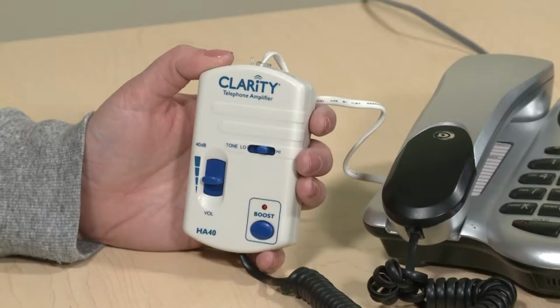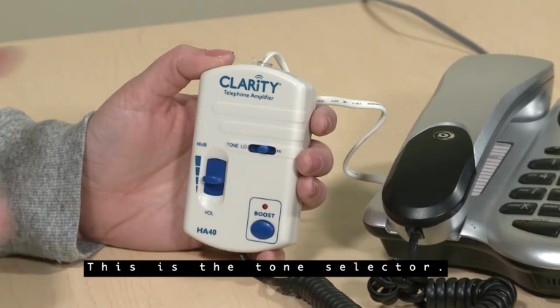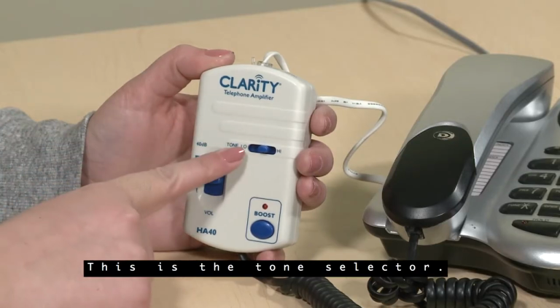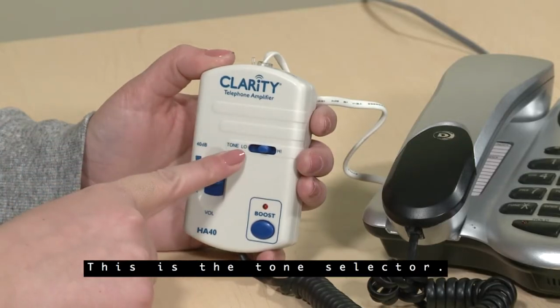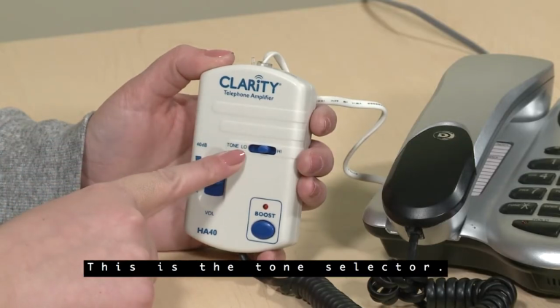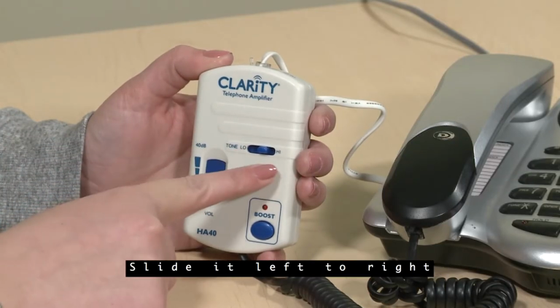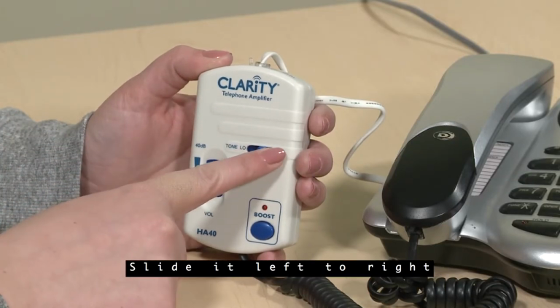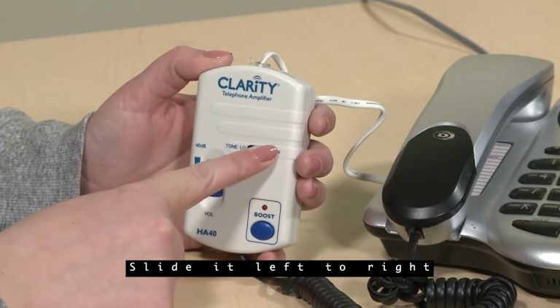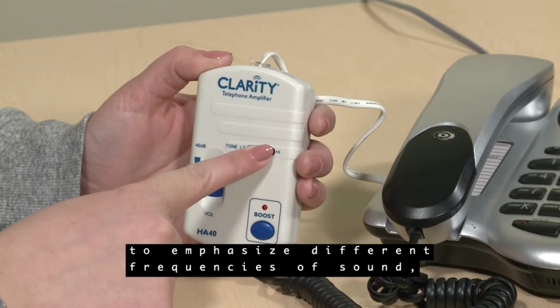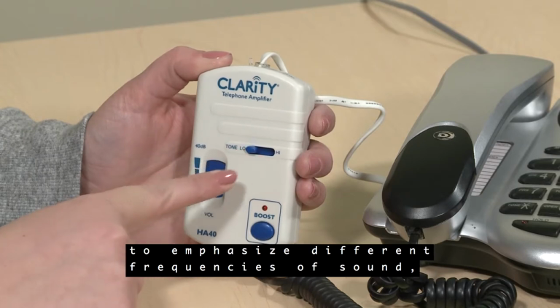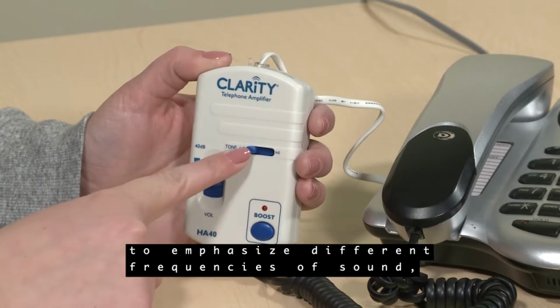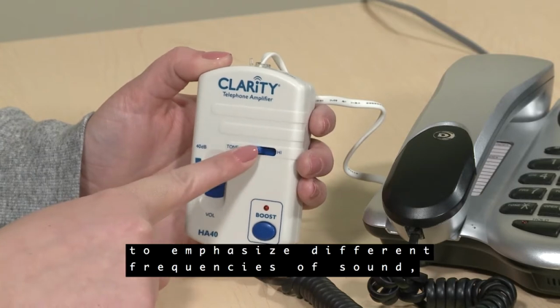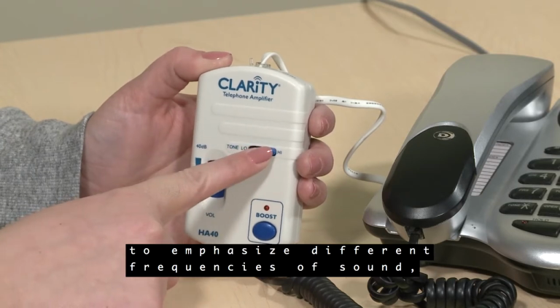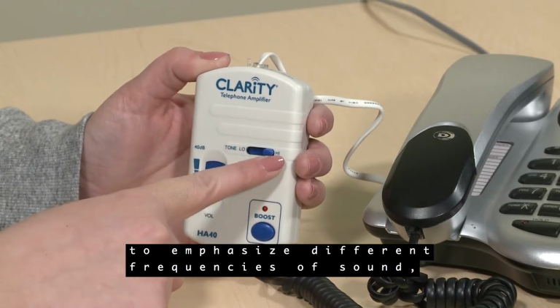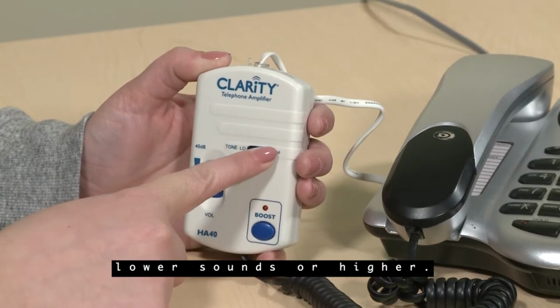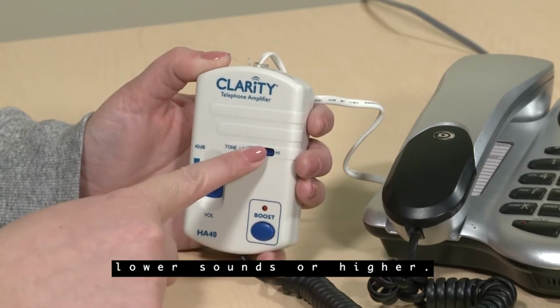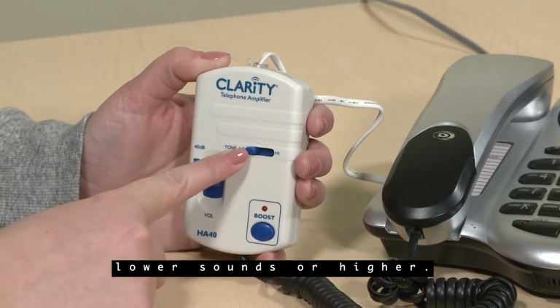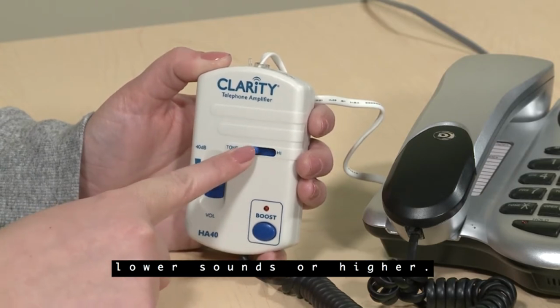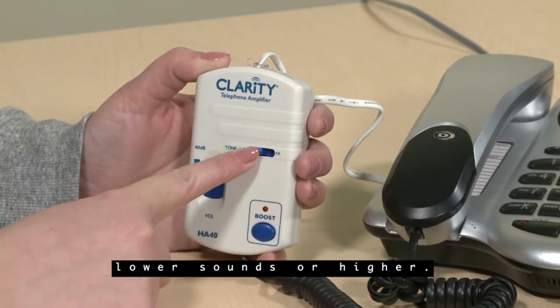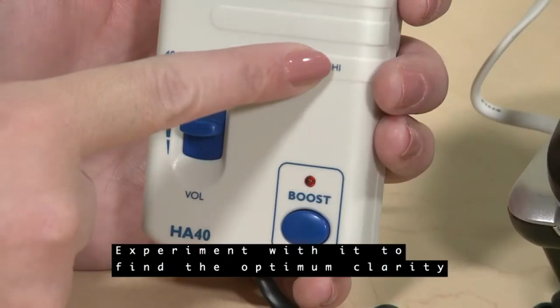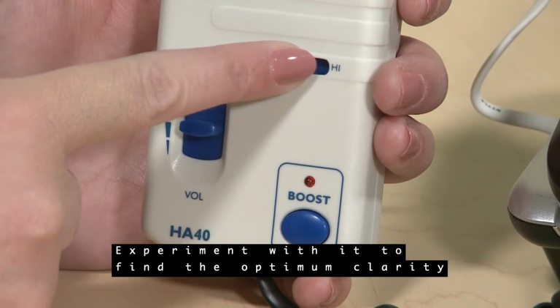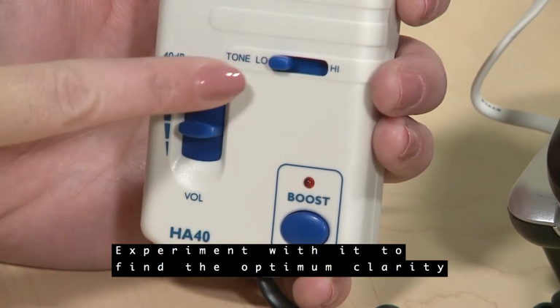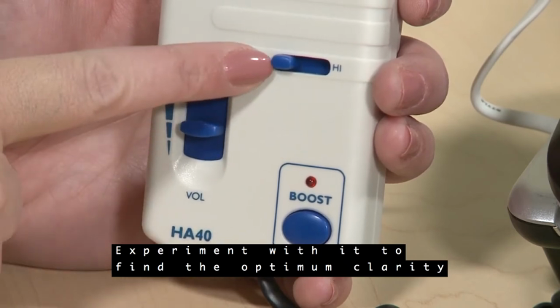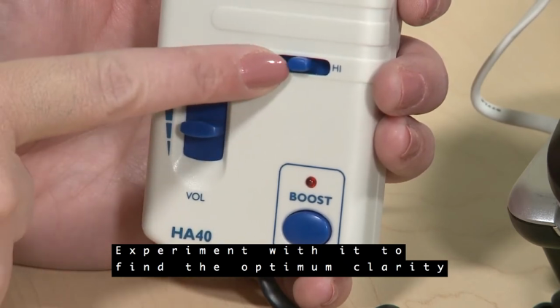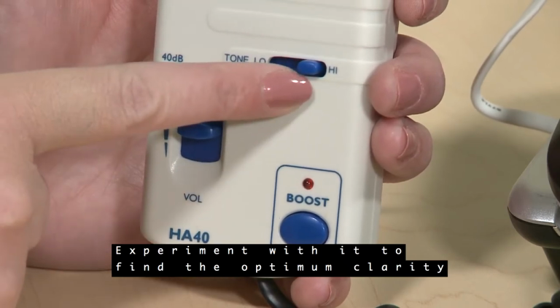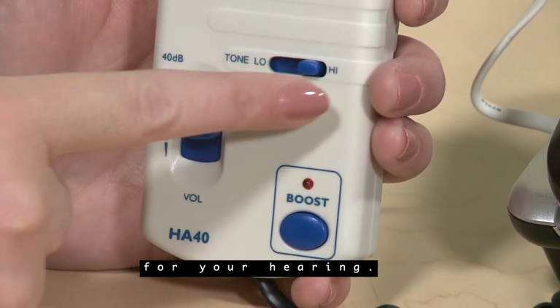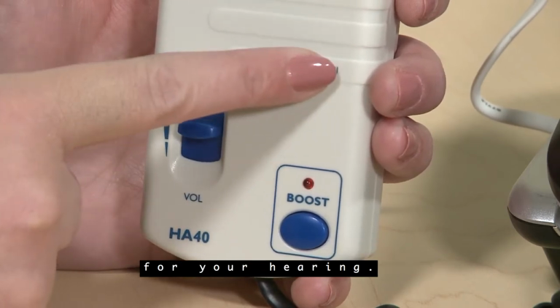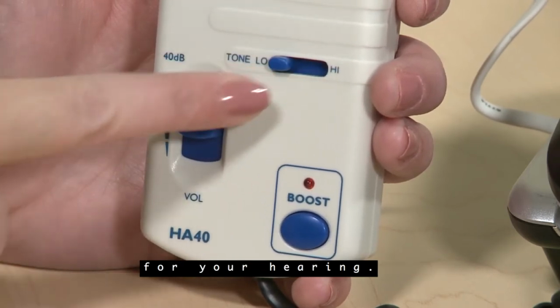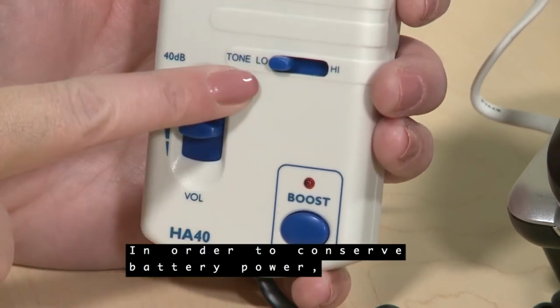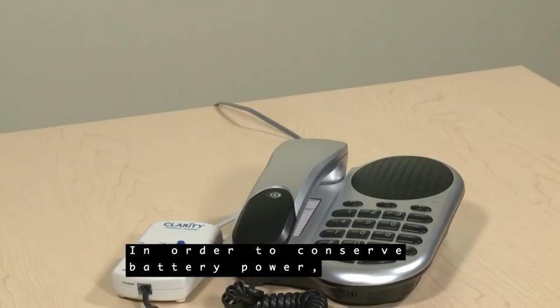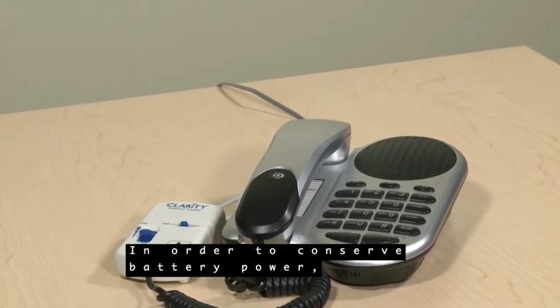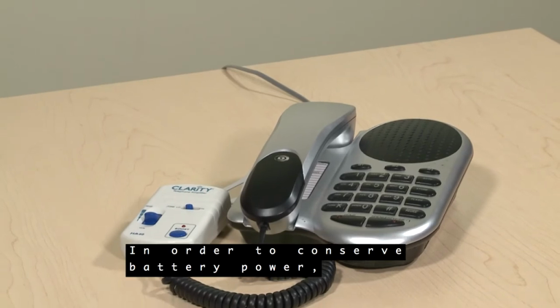This is the tone selector. Slide it left to right to emphasize different frequencies of sound — lower sounds or higher. Experiment with it to find the optimum clarity for your hearing.